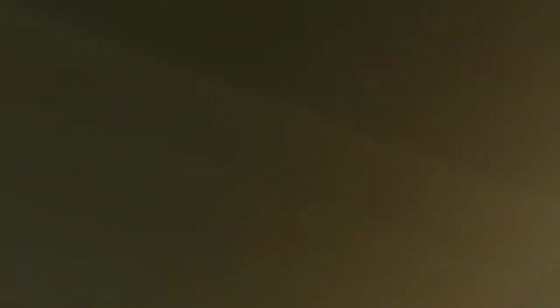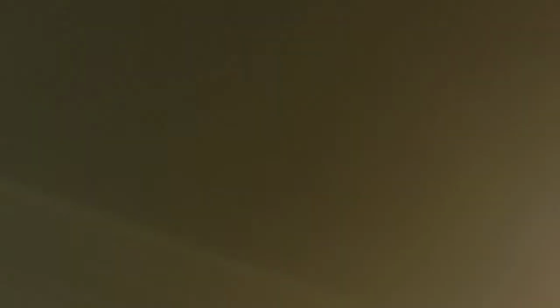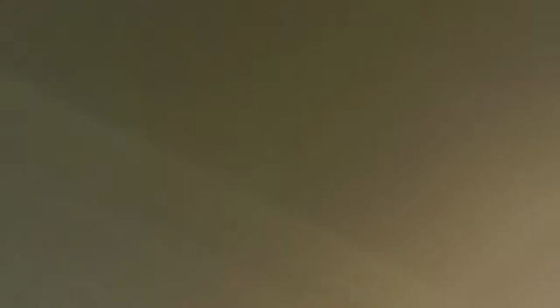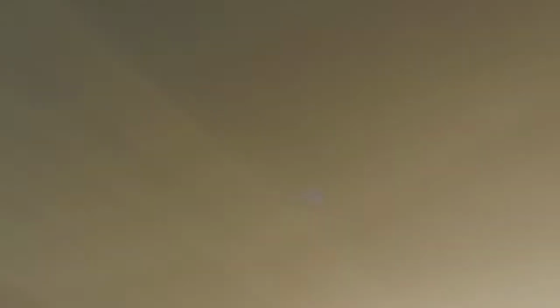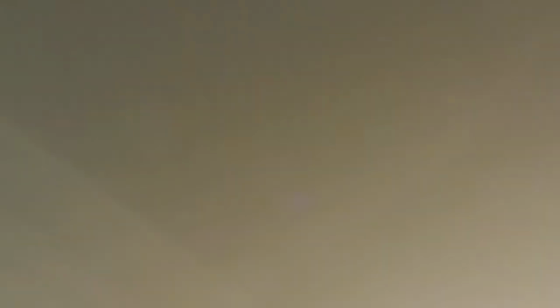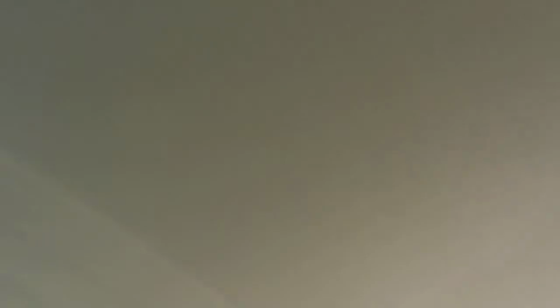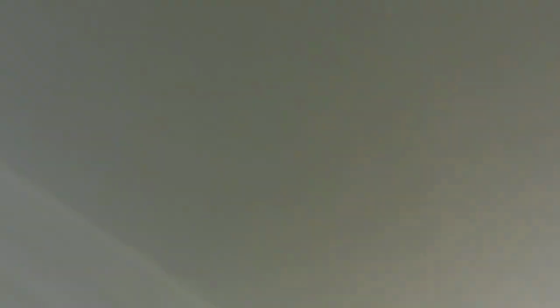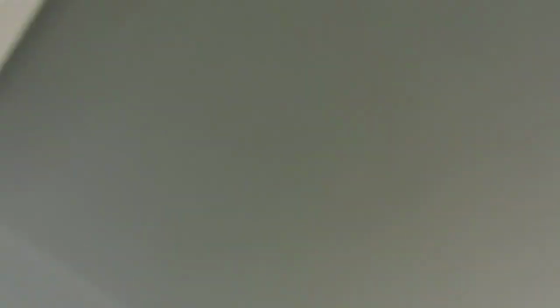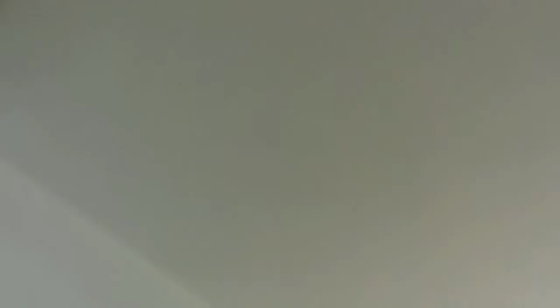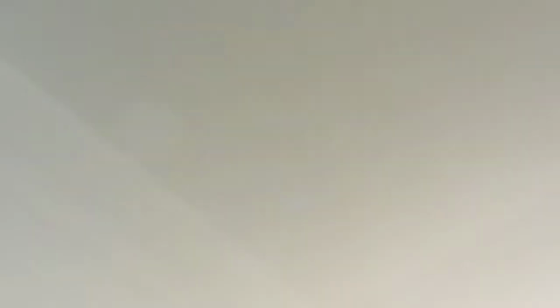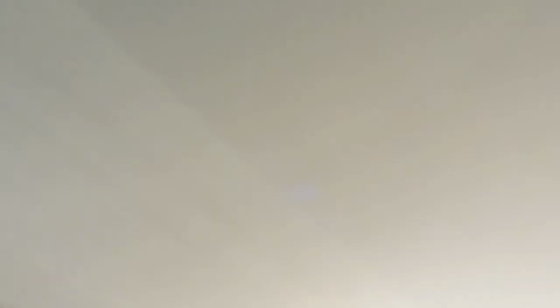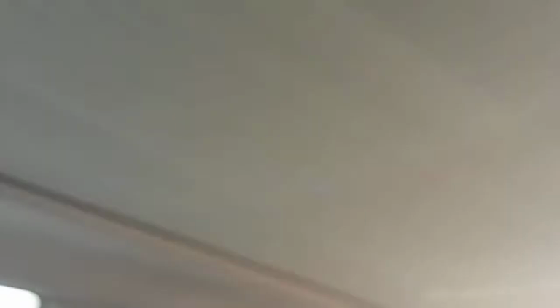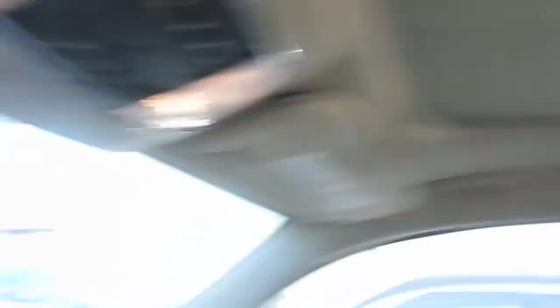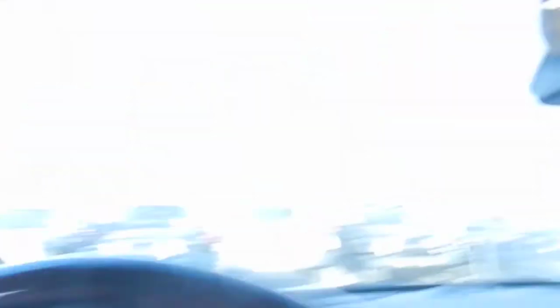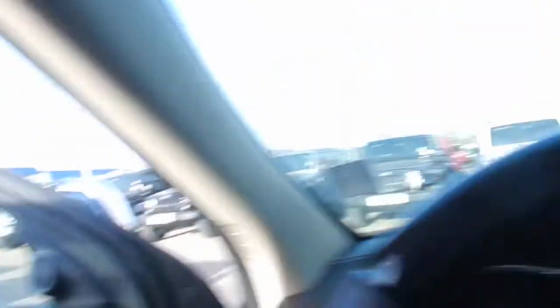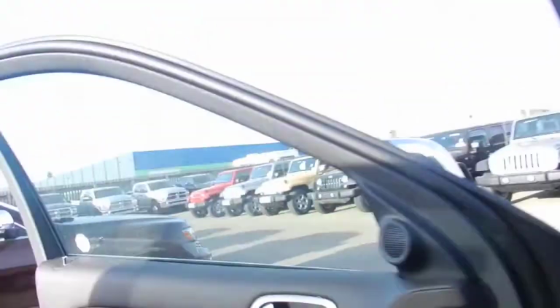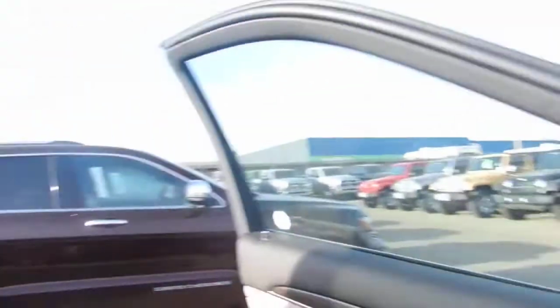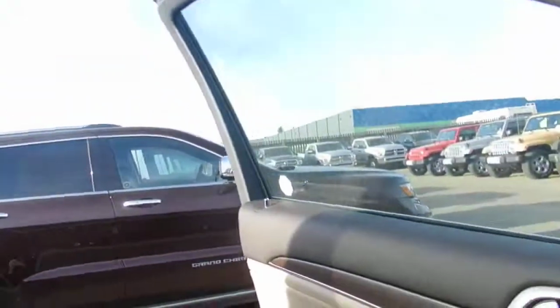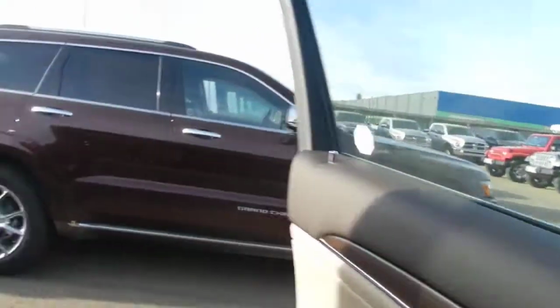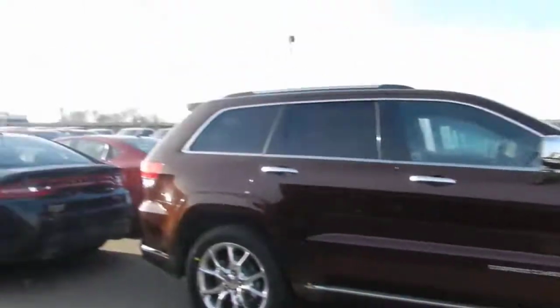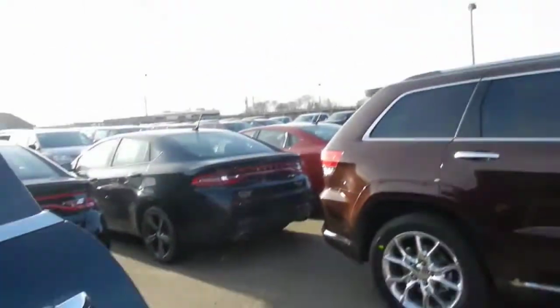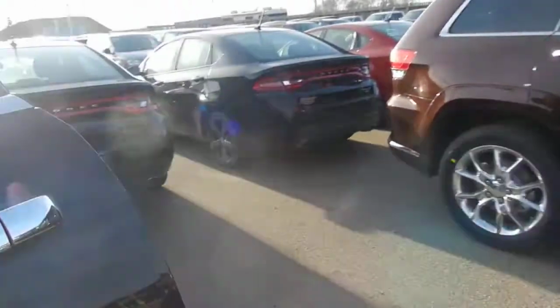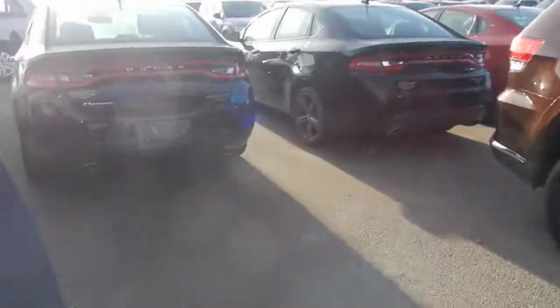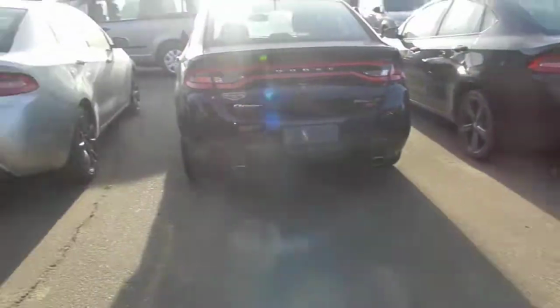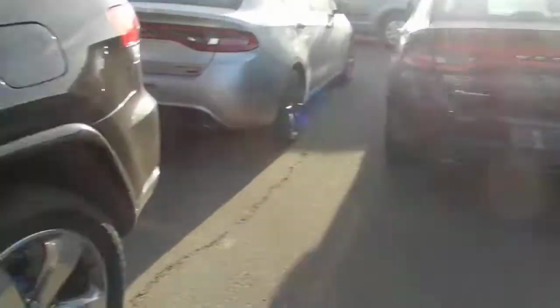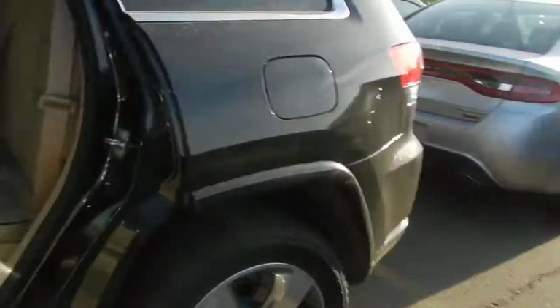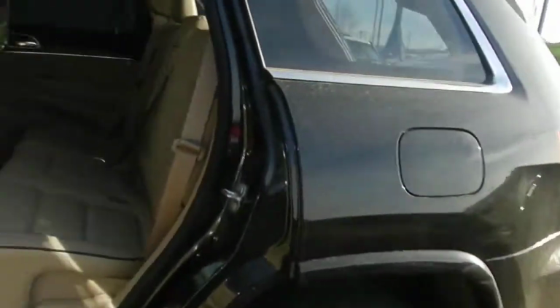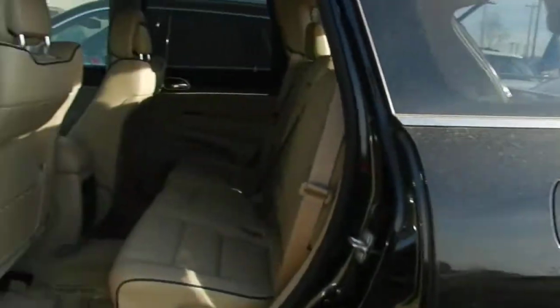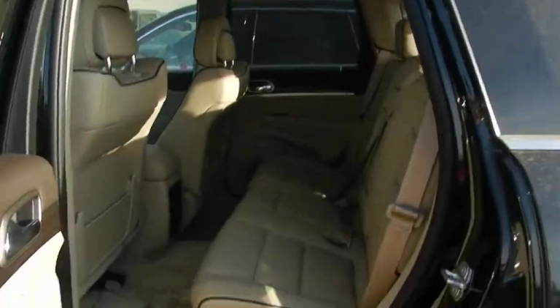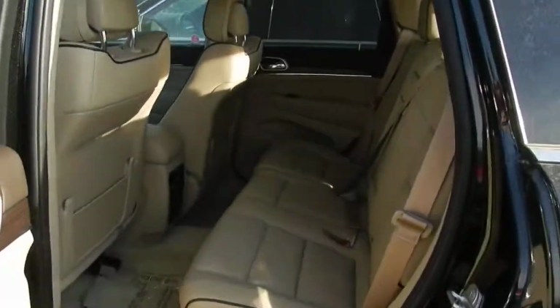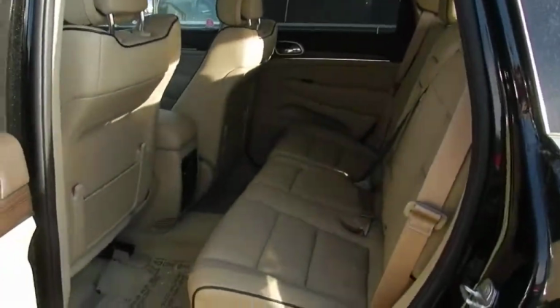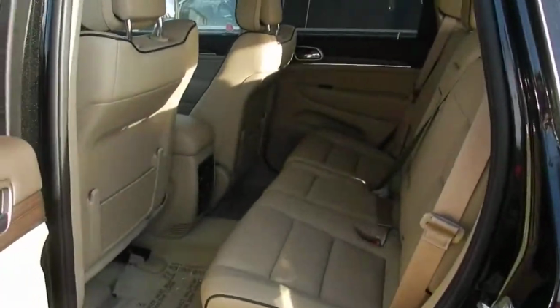Large sunroof — sorry it's not open right at this point in time. As well as lots of room in the back seat.